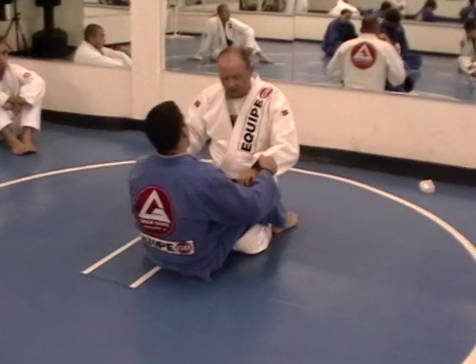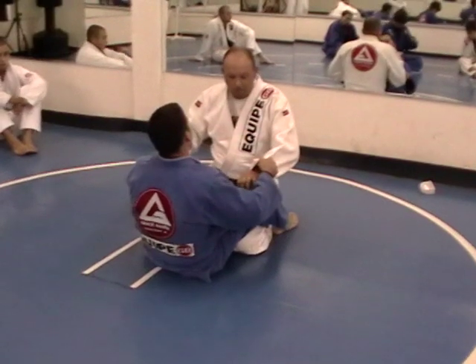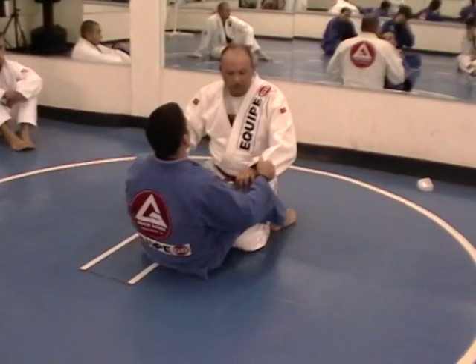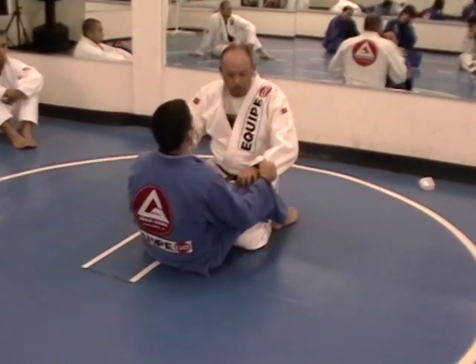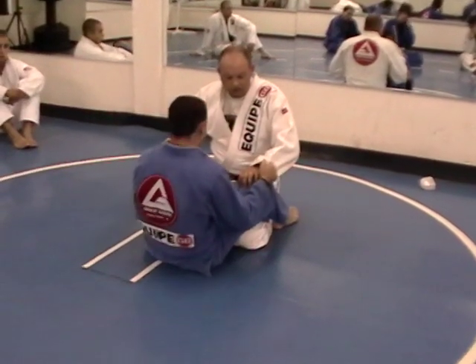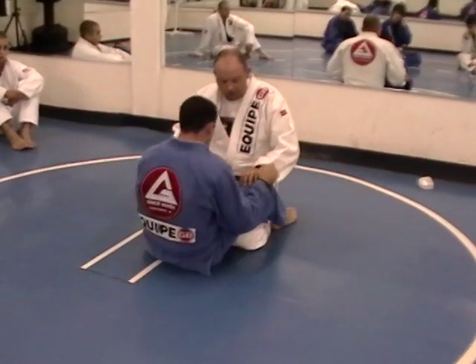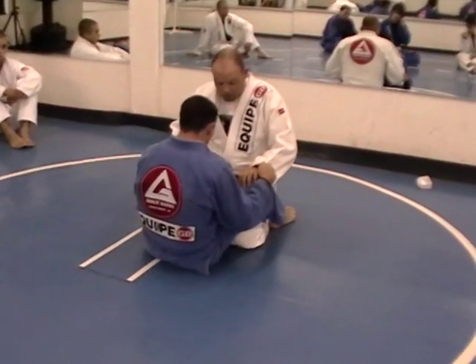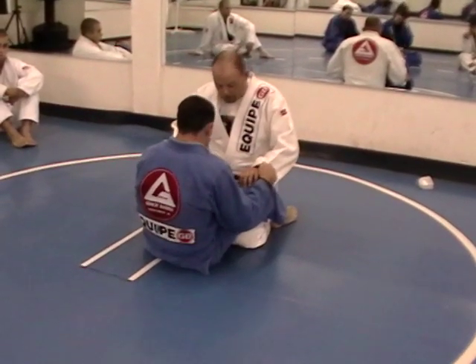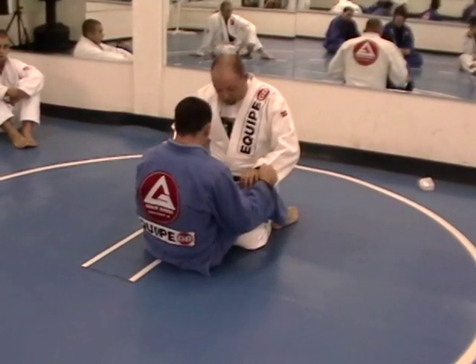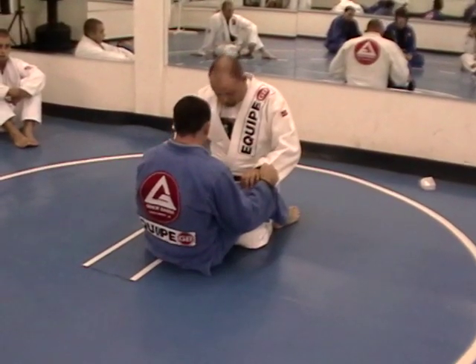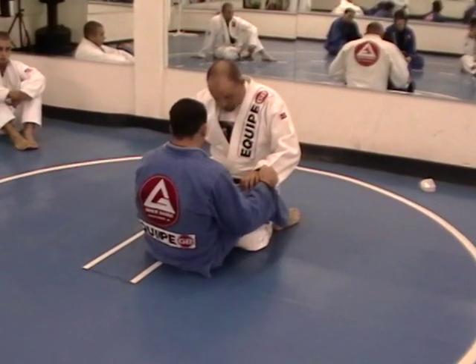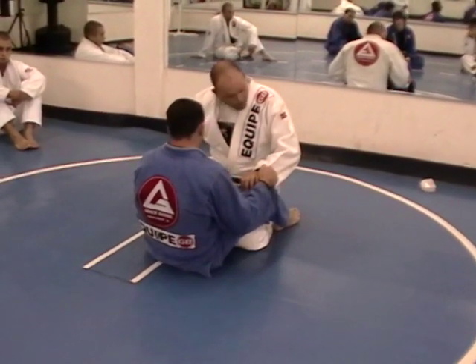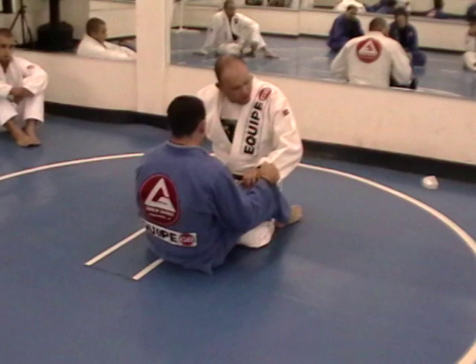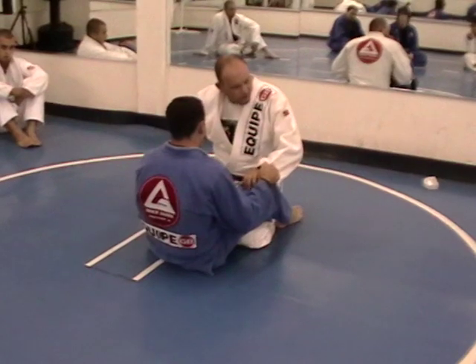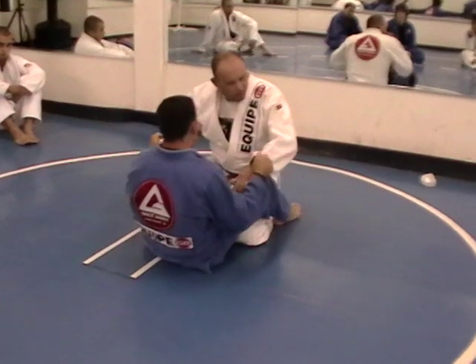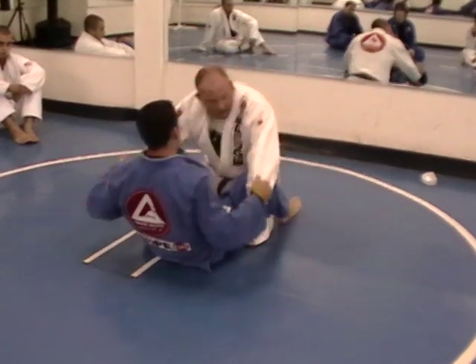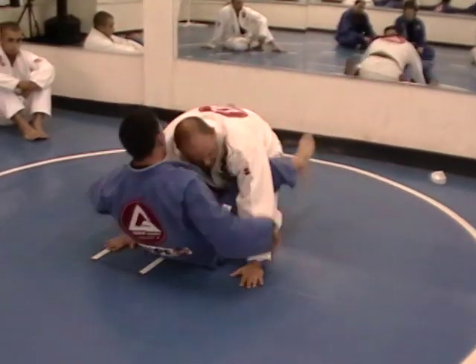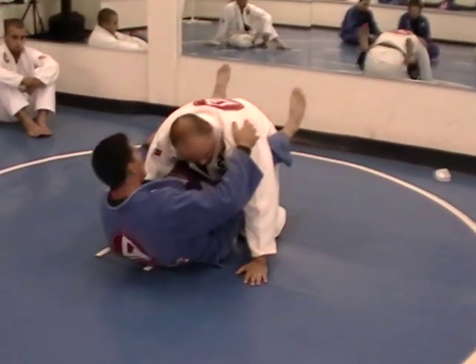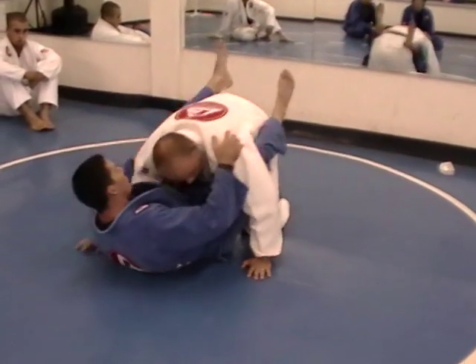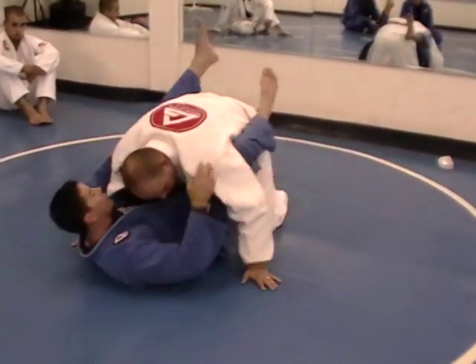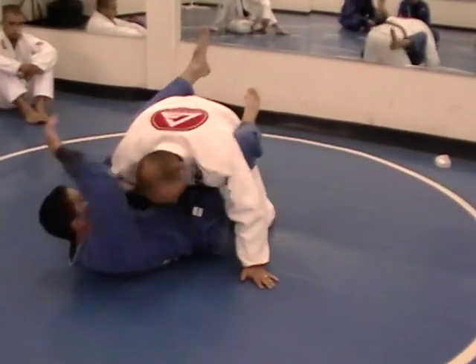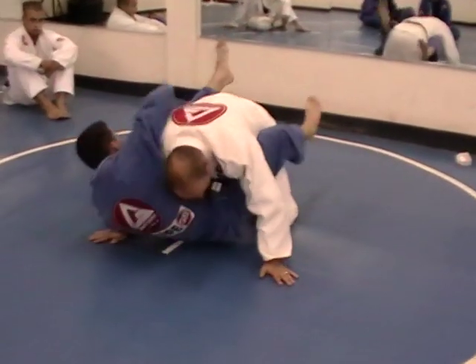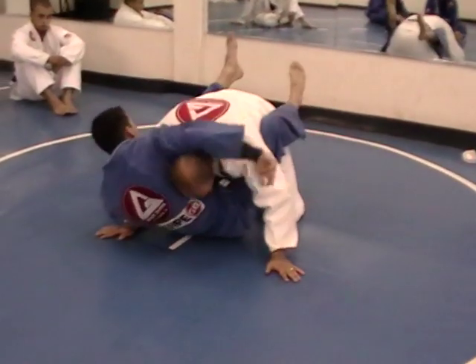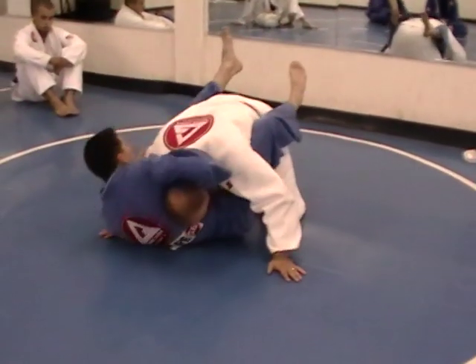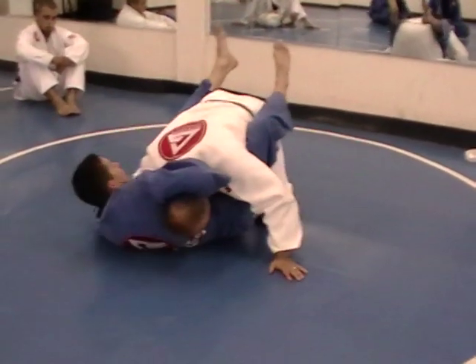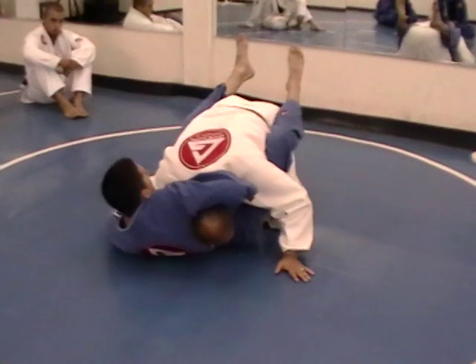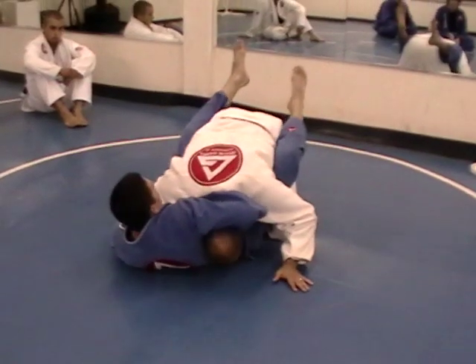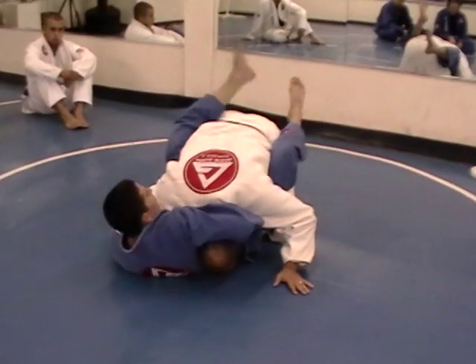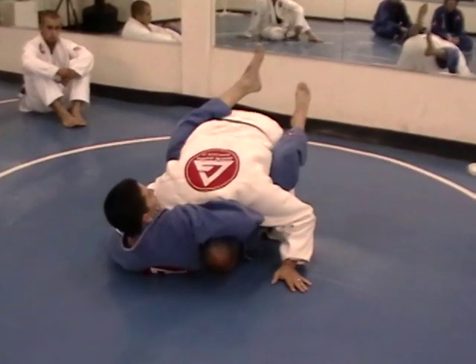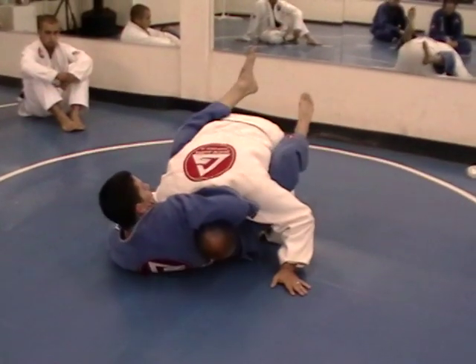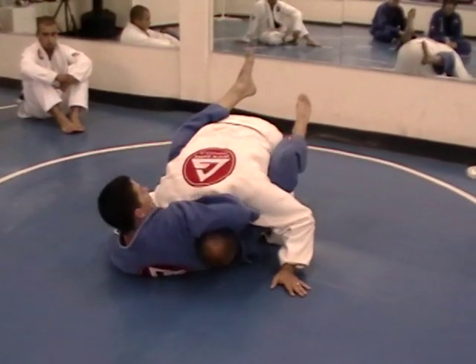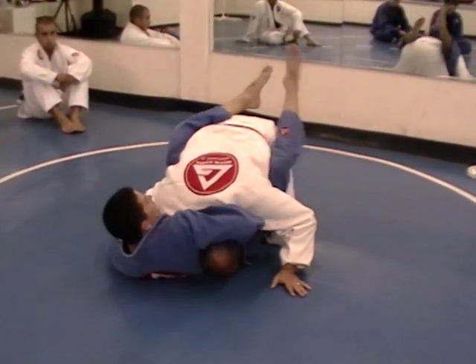Escapes from the guillotine — the dreaded guillotine. Something happened. I got lazy. I put my hands down where I shouldn't, and bam, I wasn't paying attention. Oh no. Now the guillotine started.